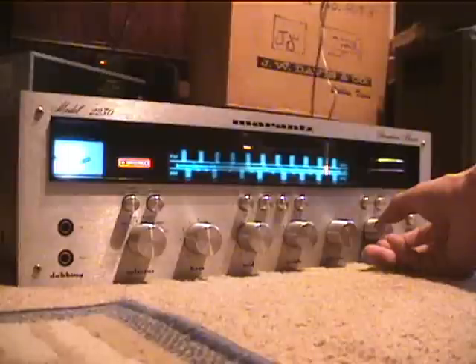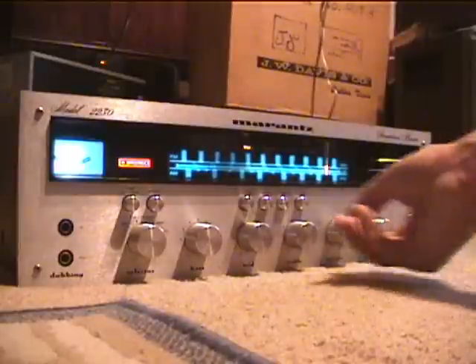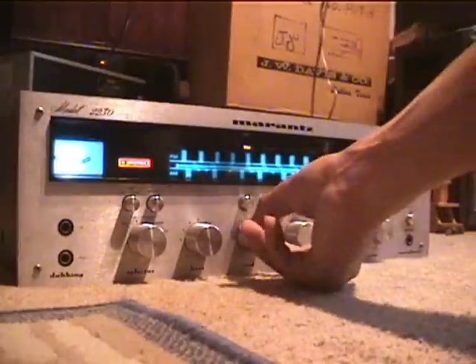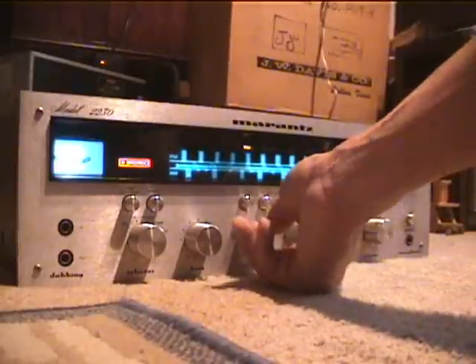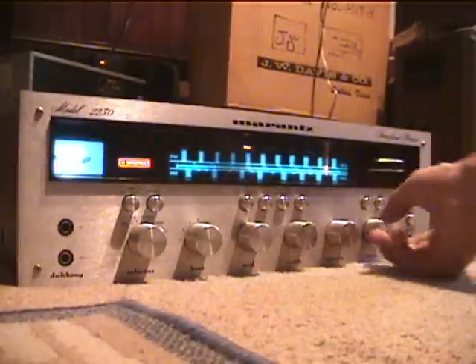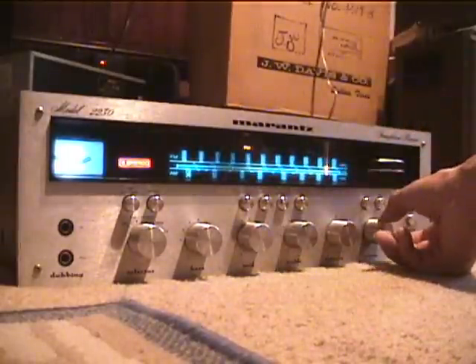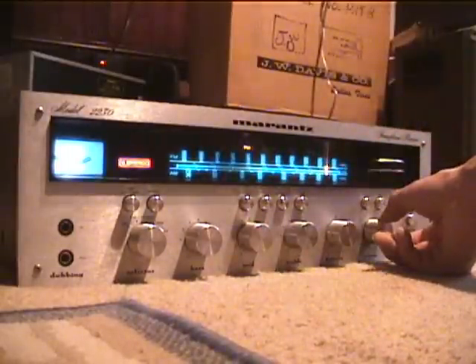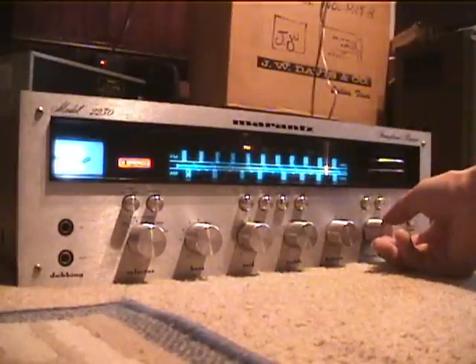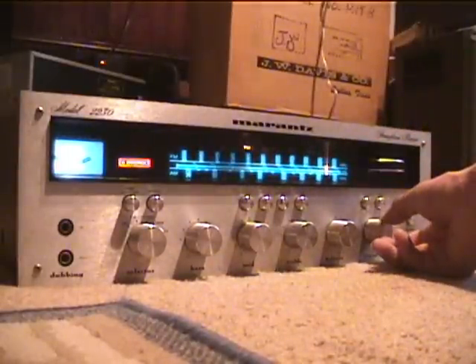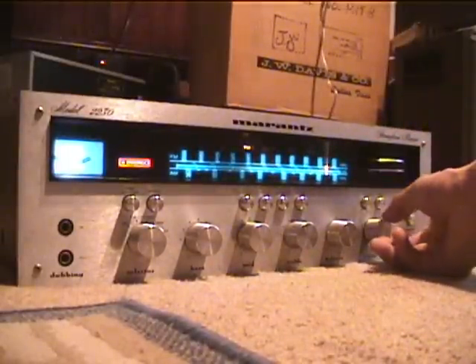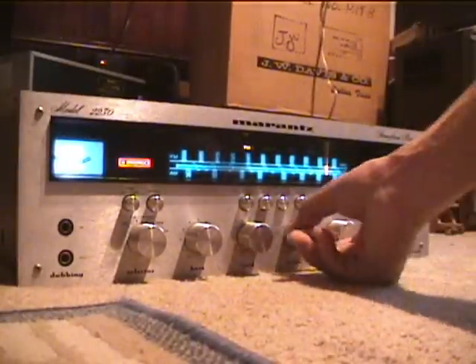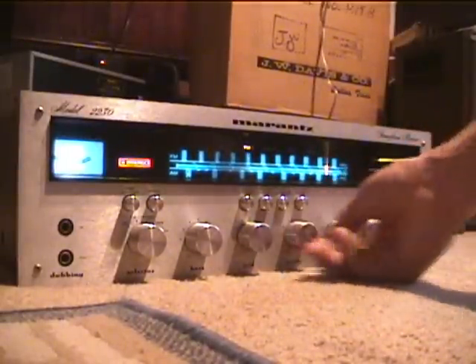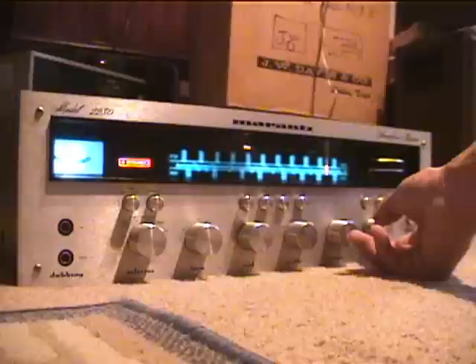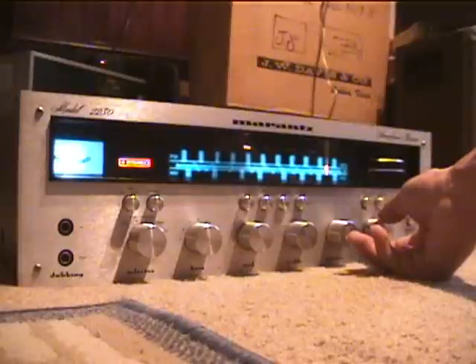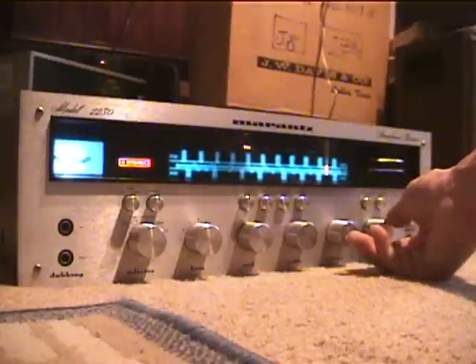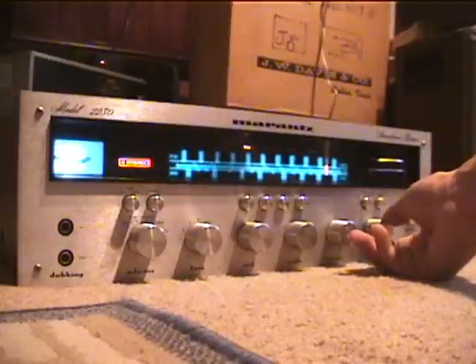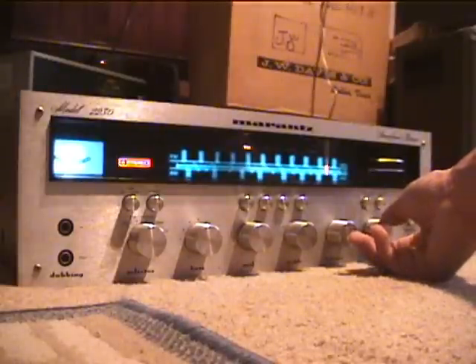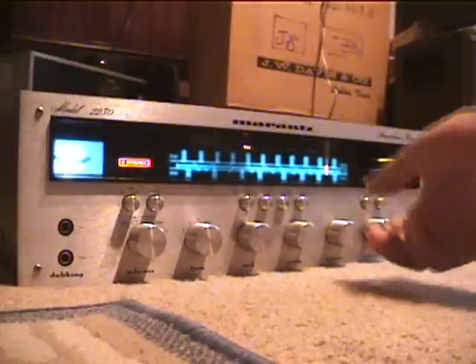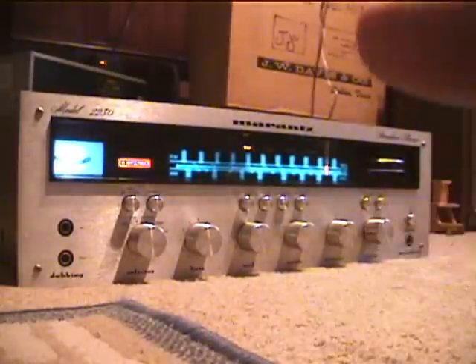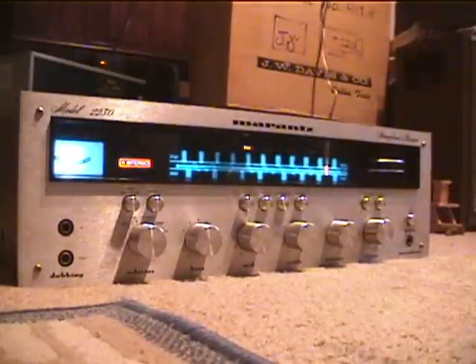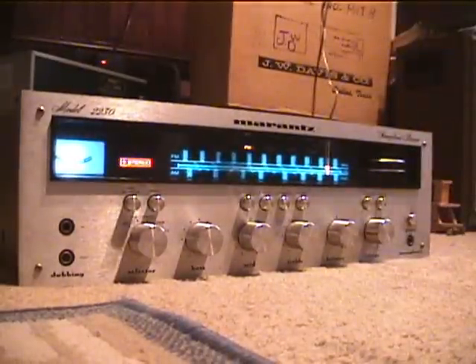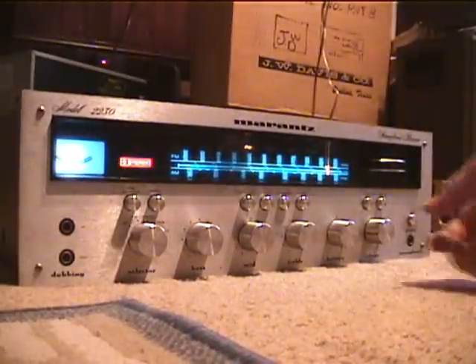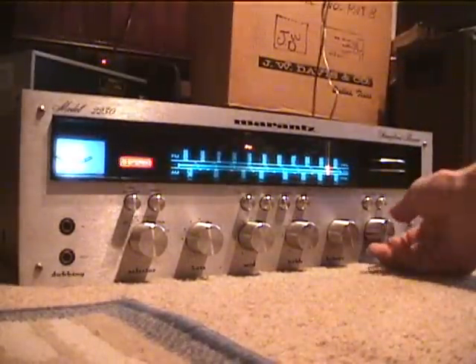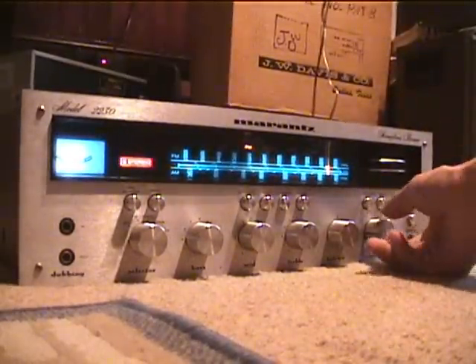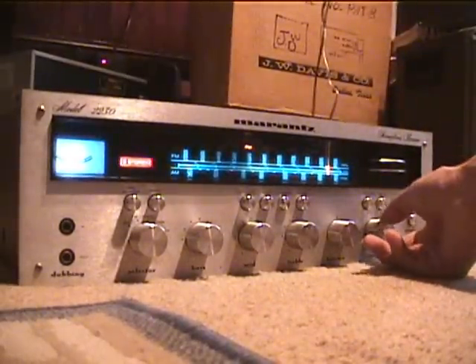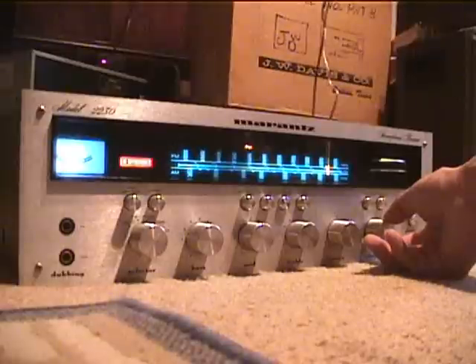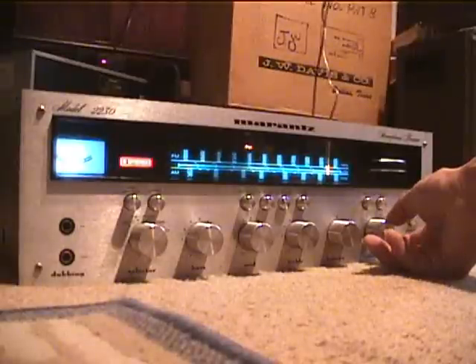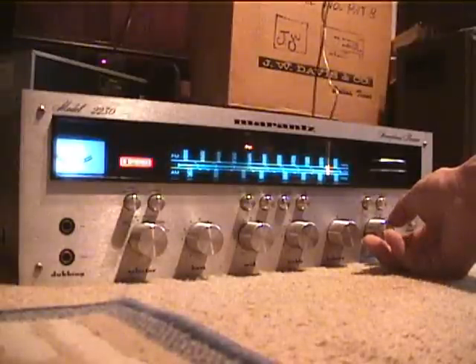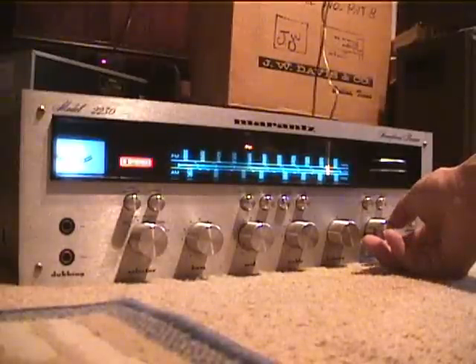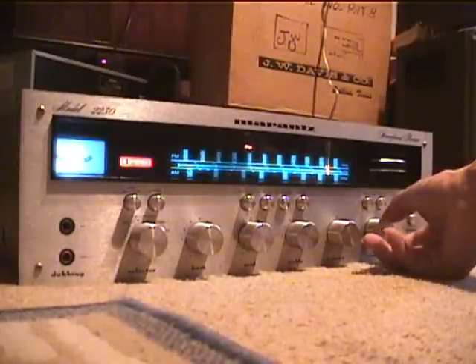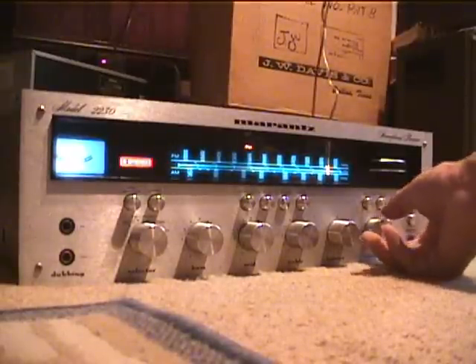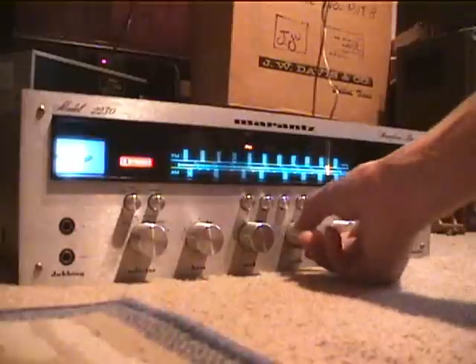Now let's turn up the mid, and the treble. I don't know how well you can hear it with the camera being on the floor, but it's a nice stereo and goes very loud.